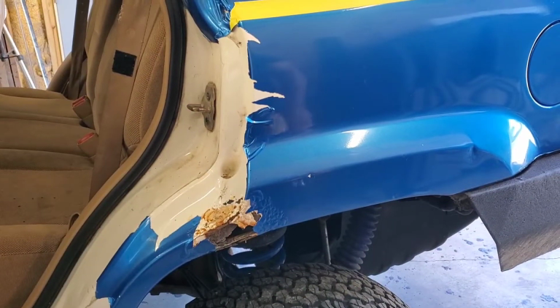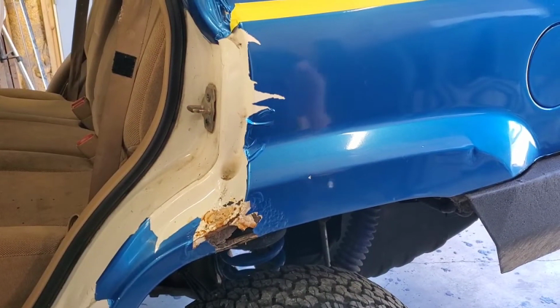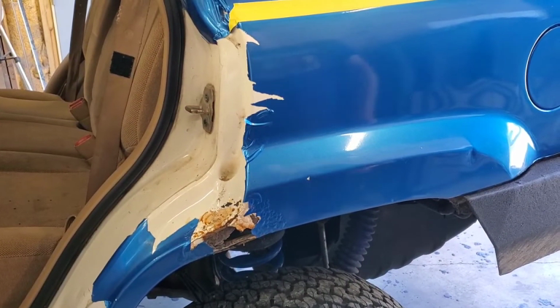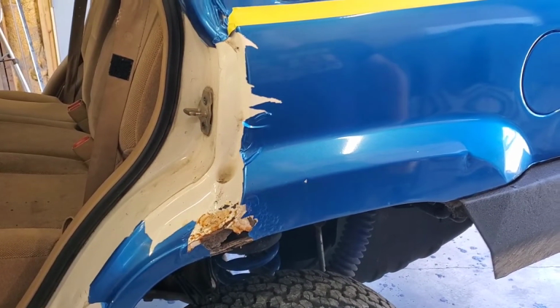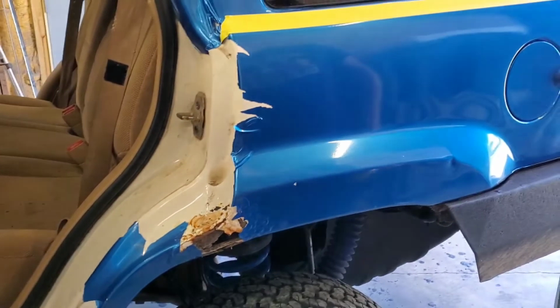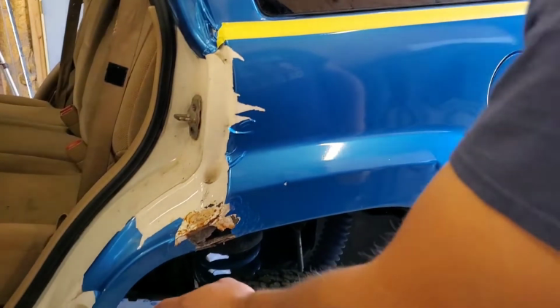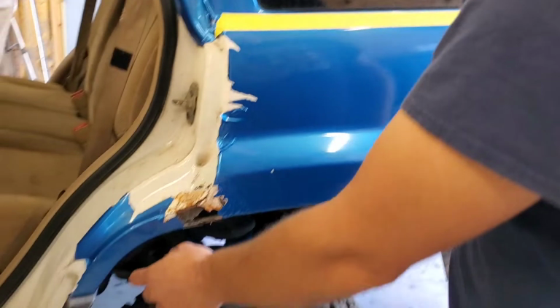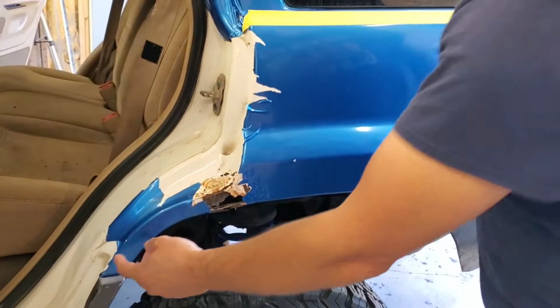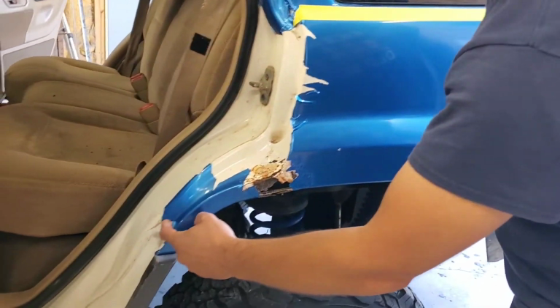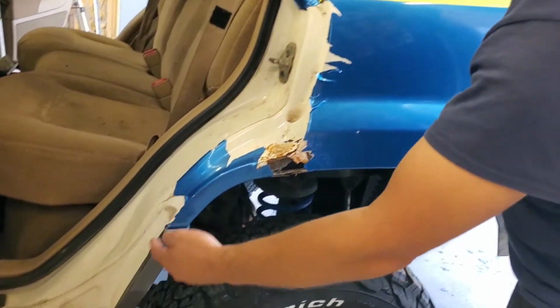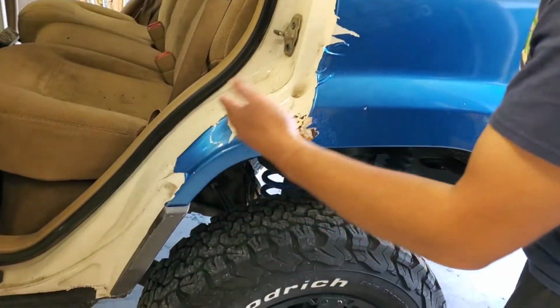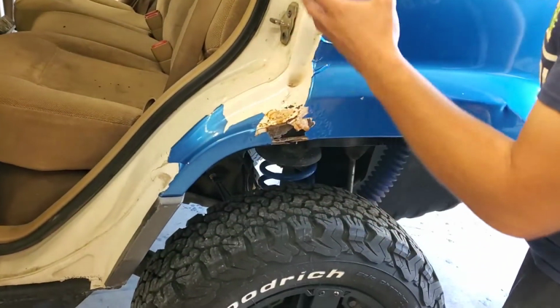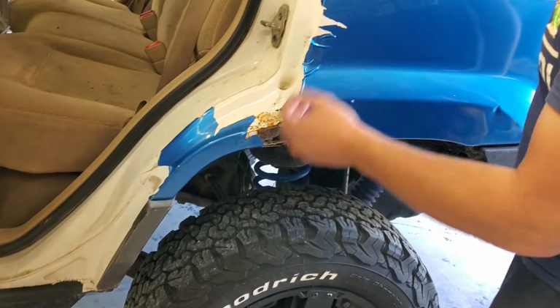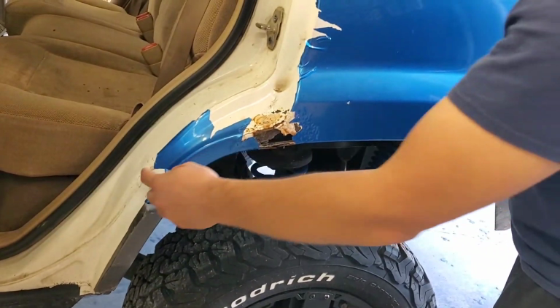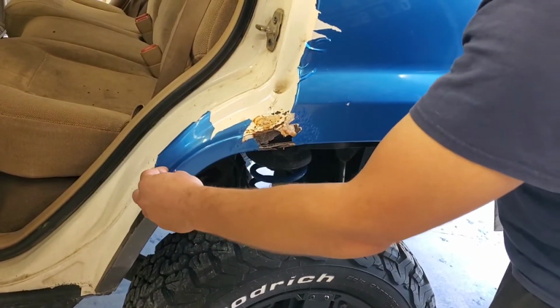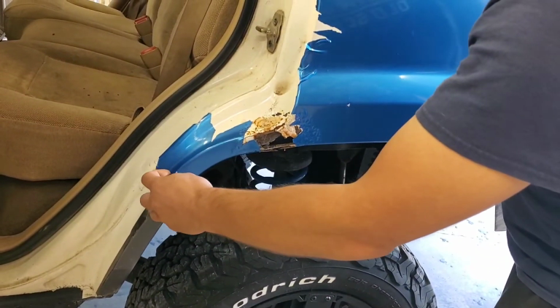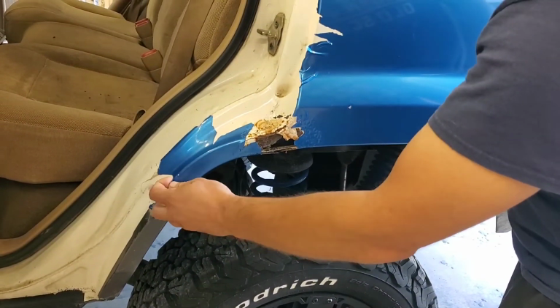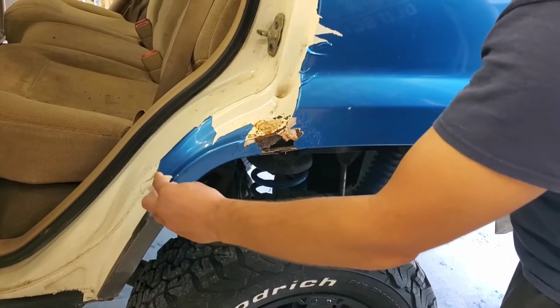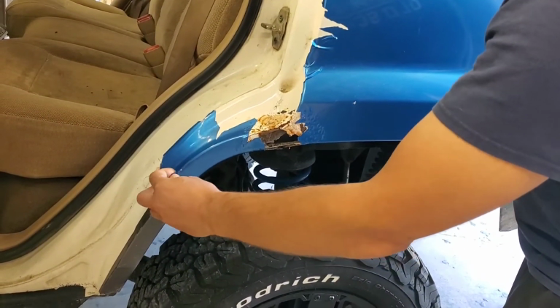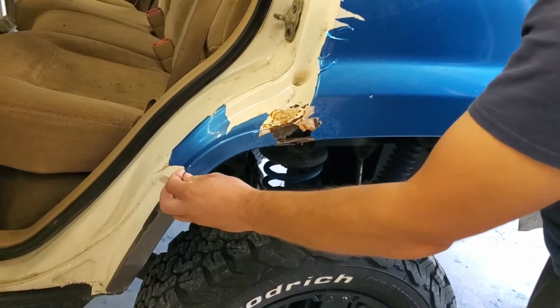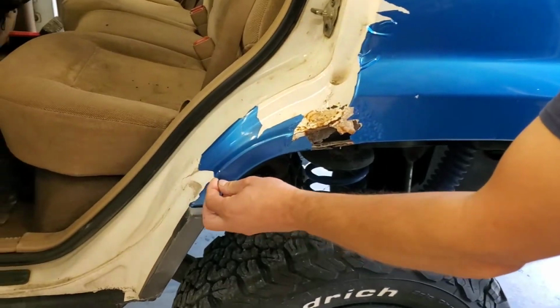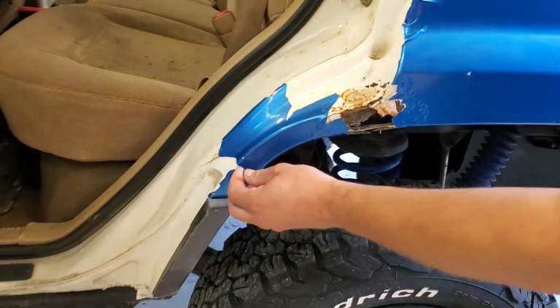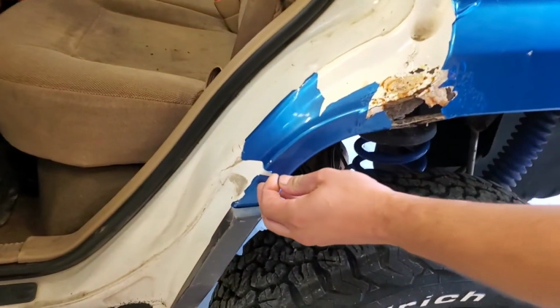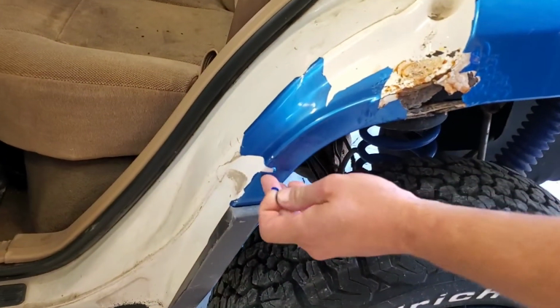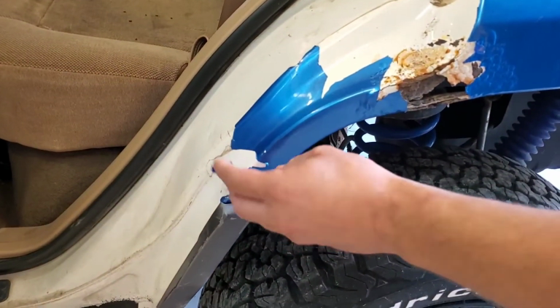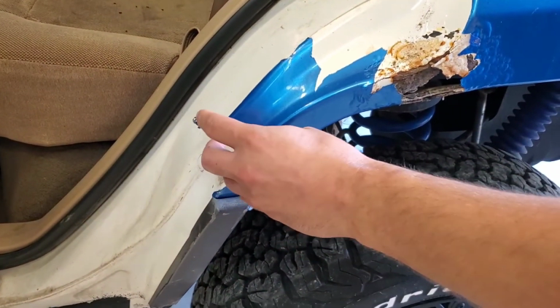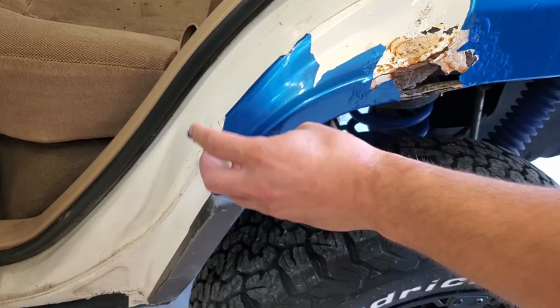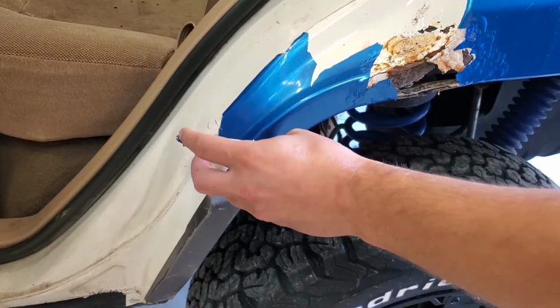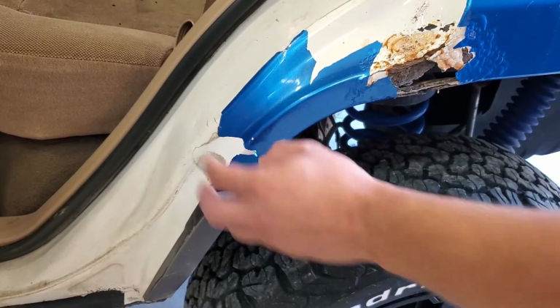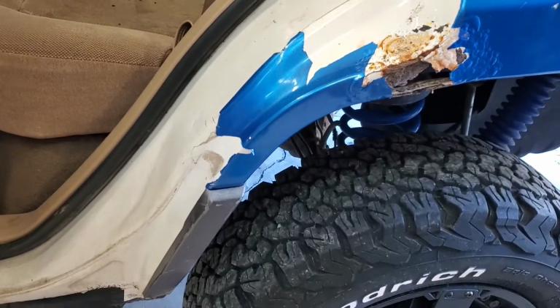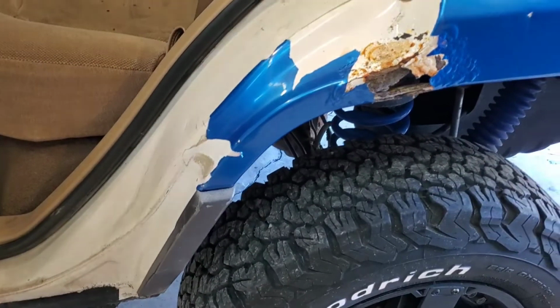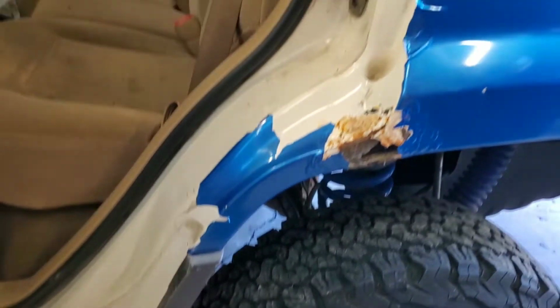Alright guys, so right here we've already started peeling it a little bit. But you can see when you break it with no heat, they just peel in little chunks. You can't really get it. So check this out.